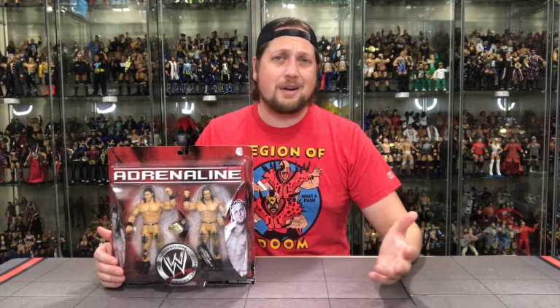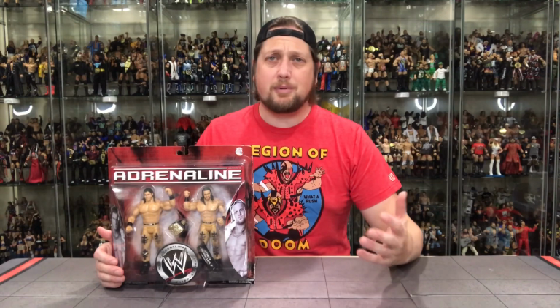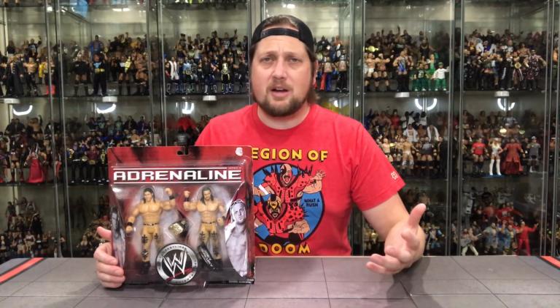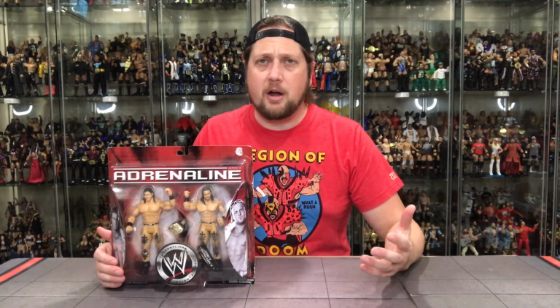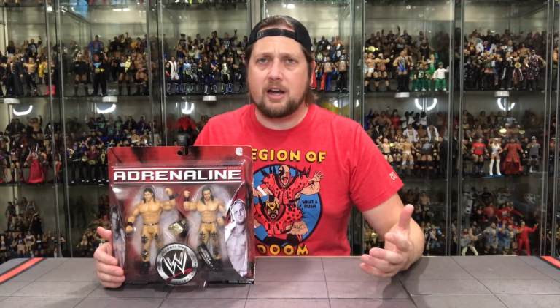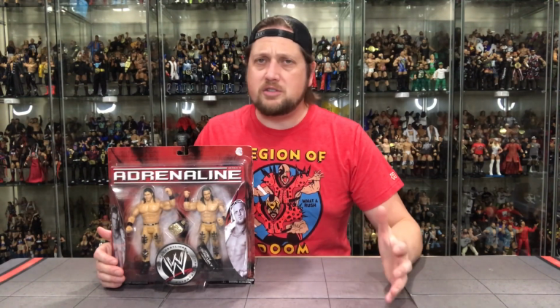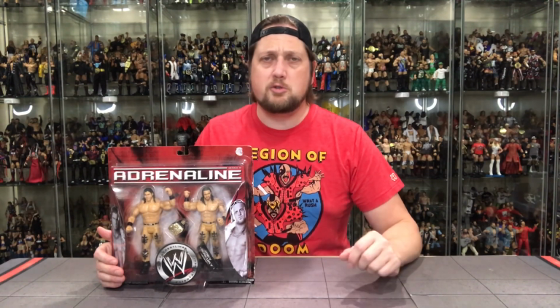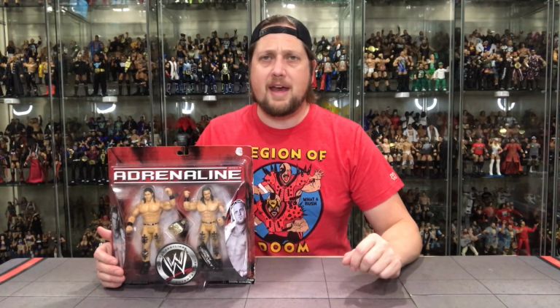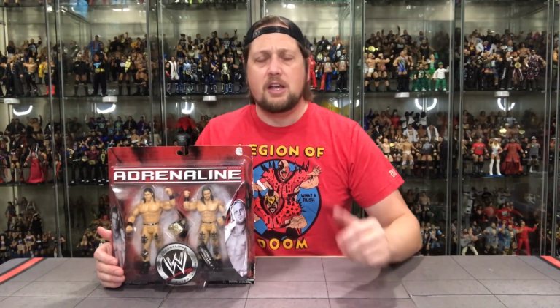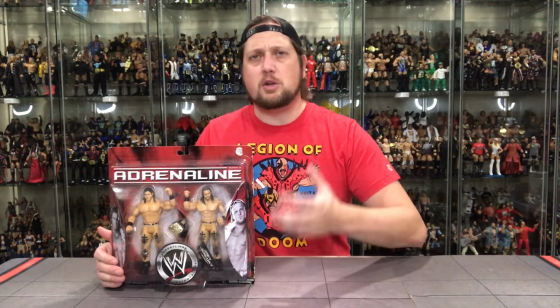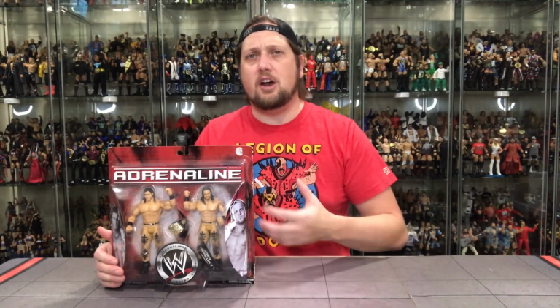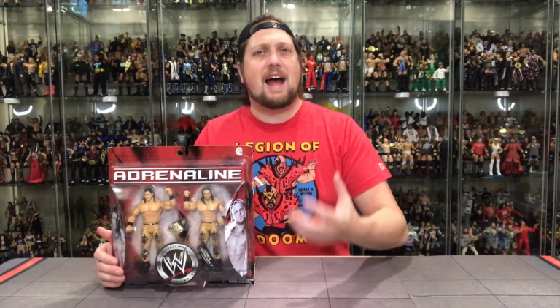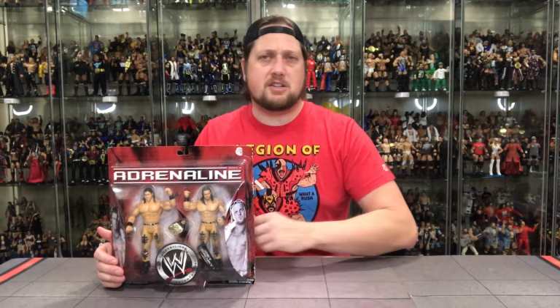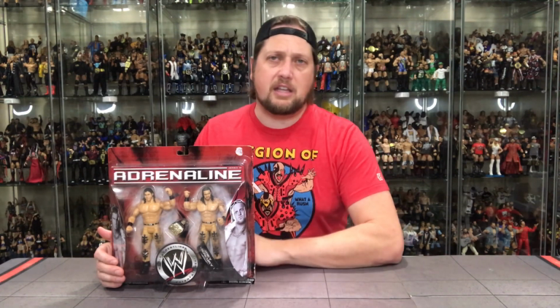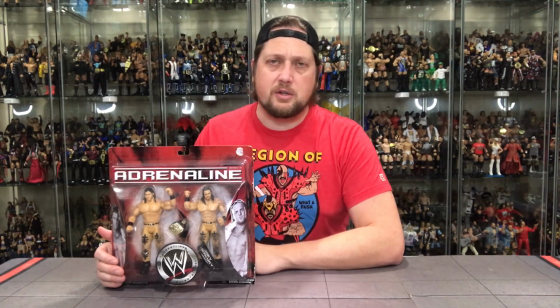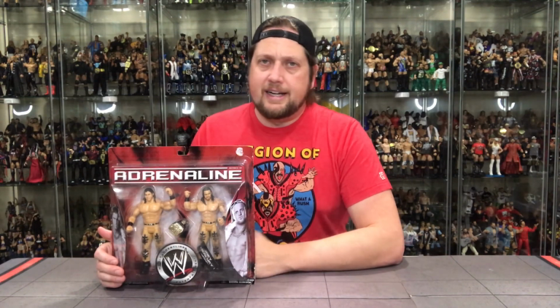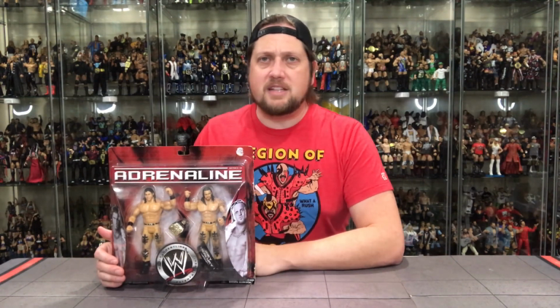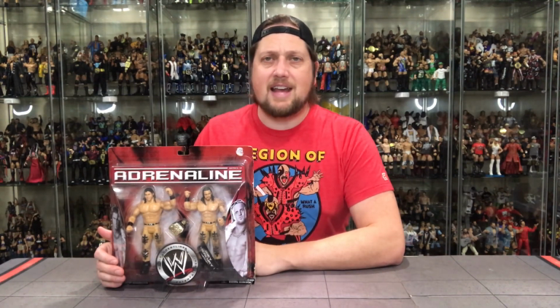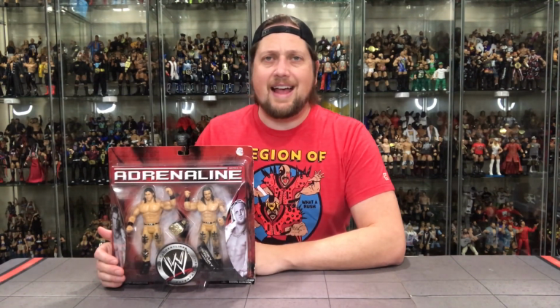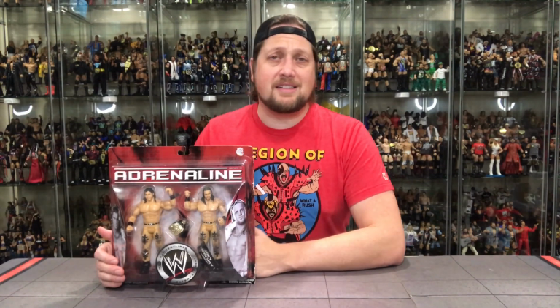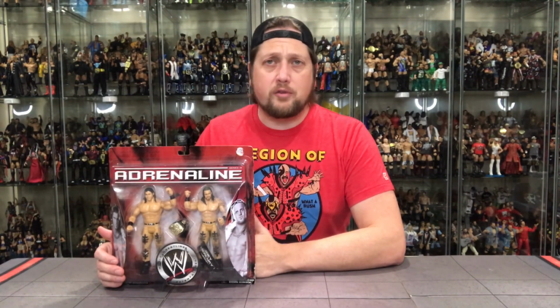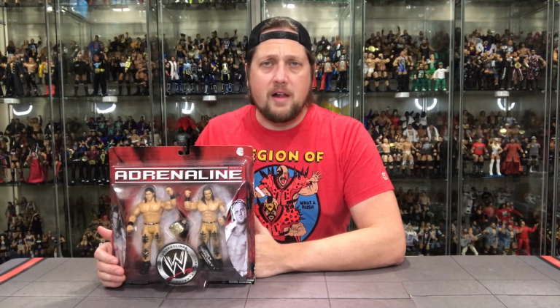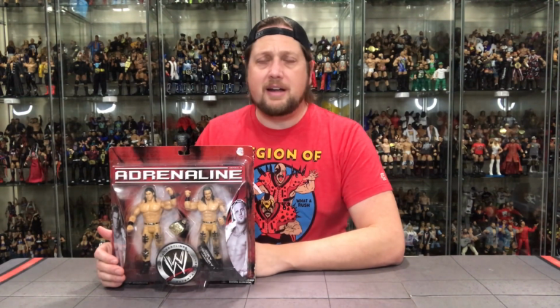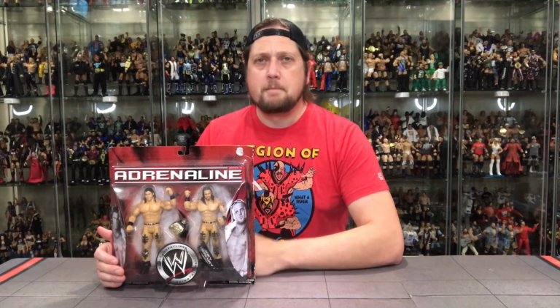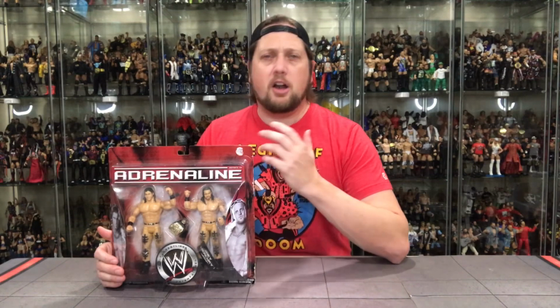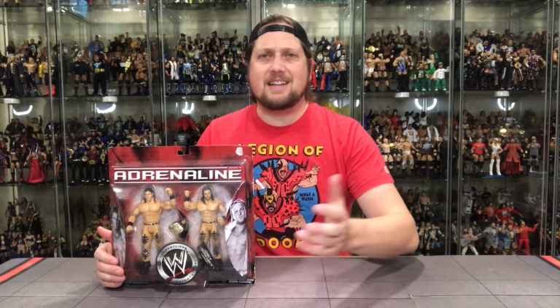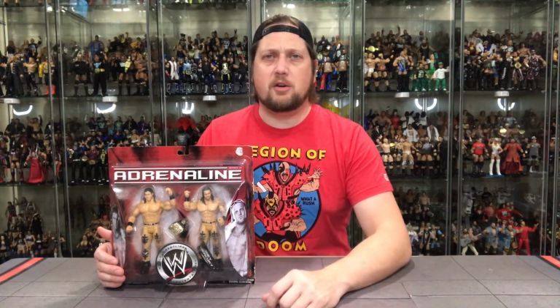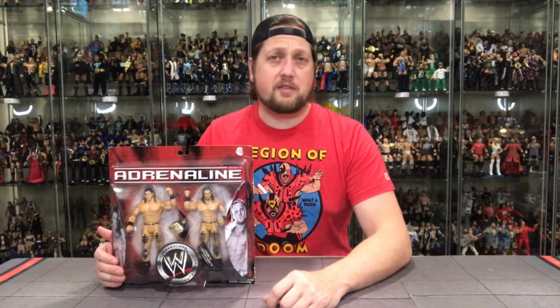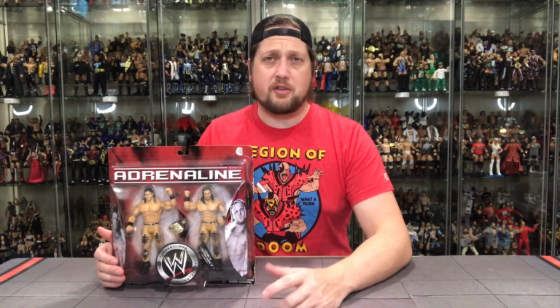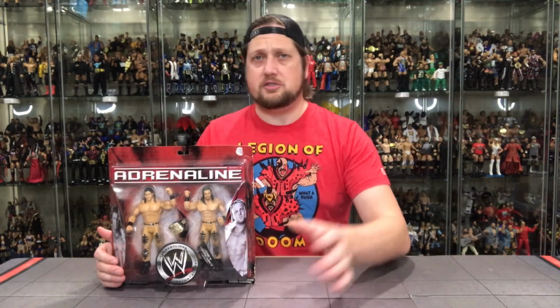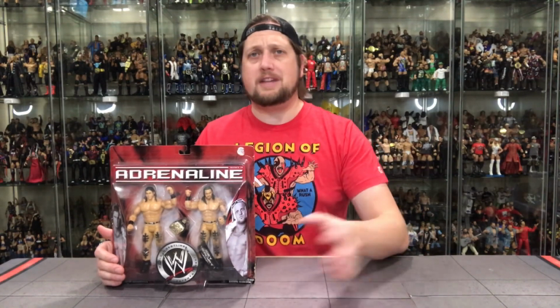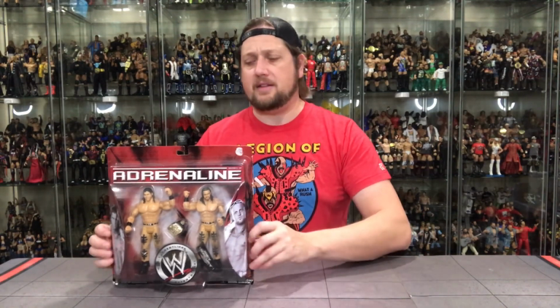Nowadays you're pretty much stuck with Walmart and Target, and there's only so much room on the pegs. You just don't see all these line extensions like you used to. It's kind of sad — I liked it. I guess it's good for our wallets, but it always got us some interesting figures over the years, no doubt about that.